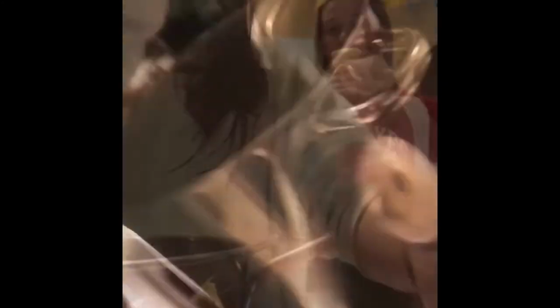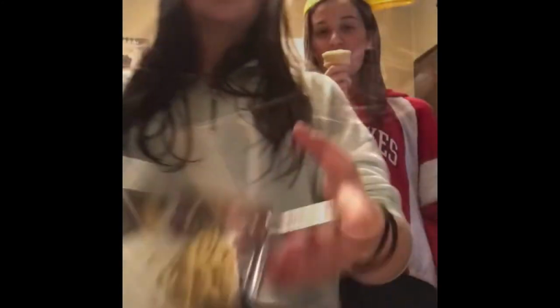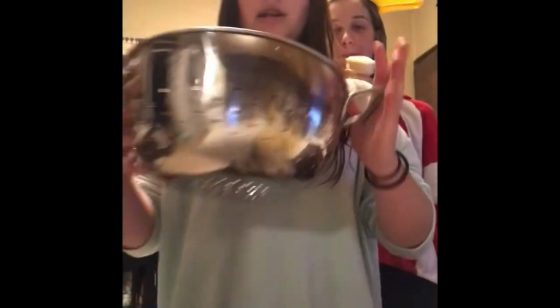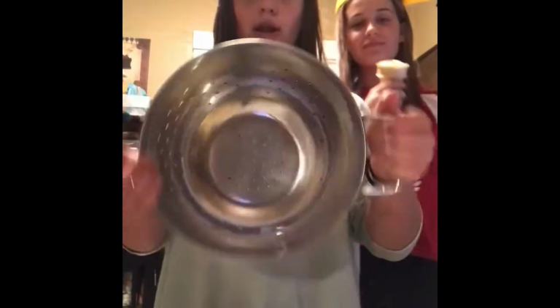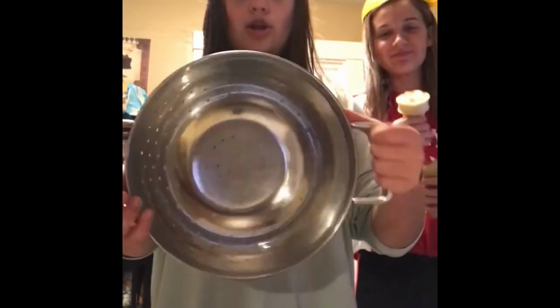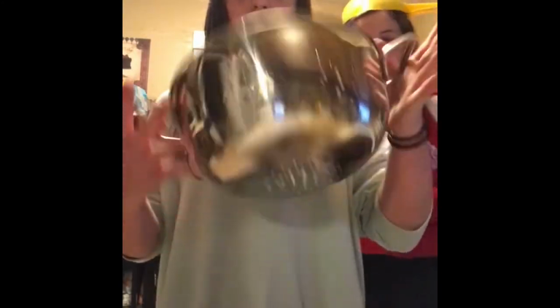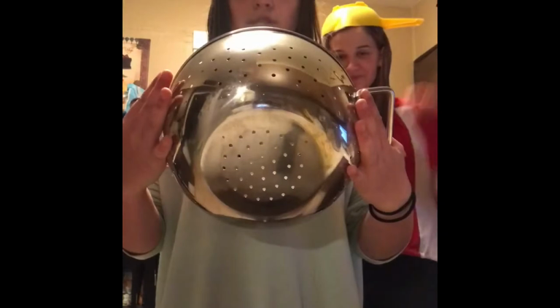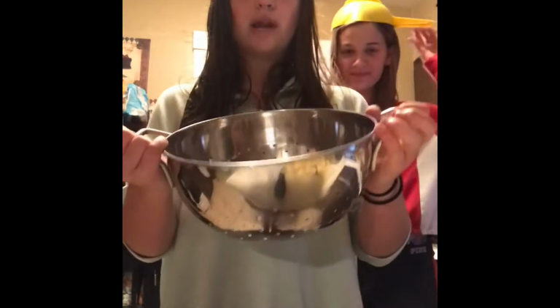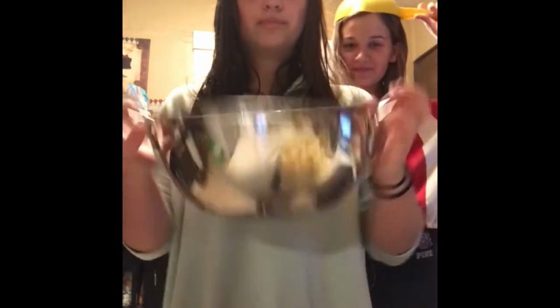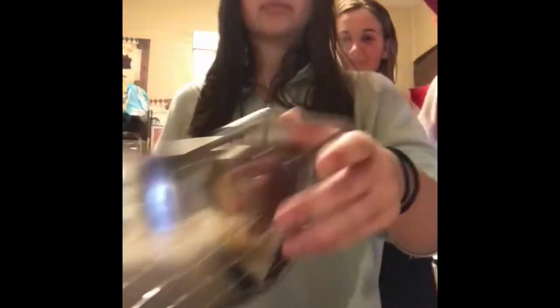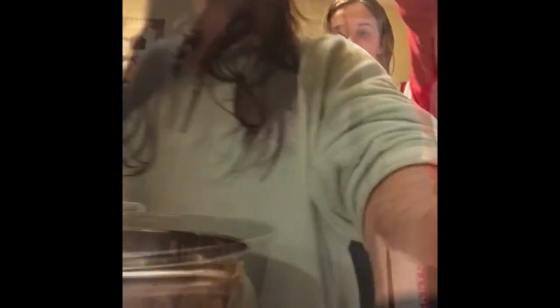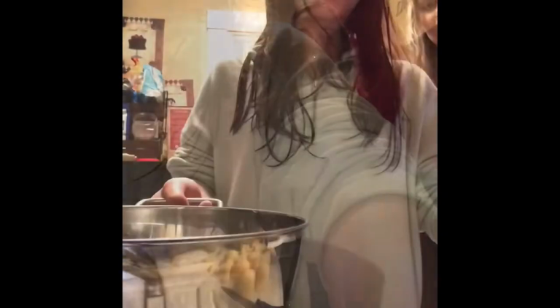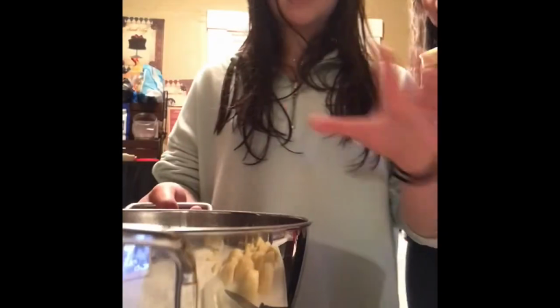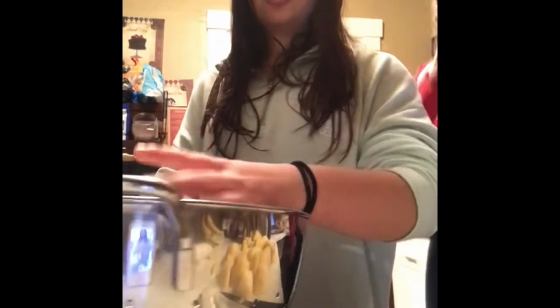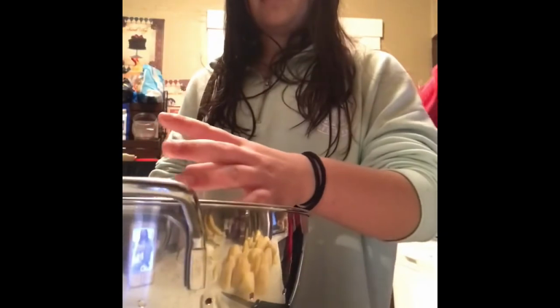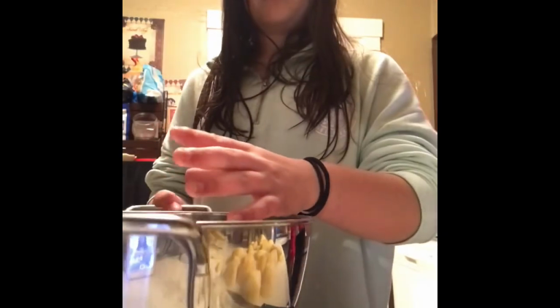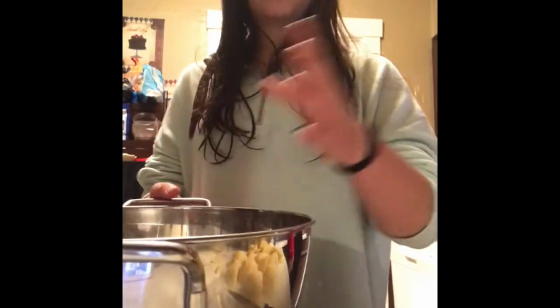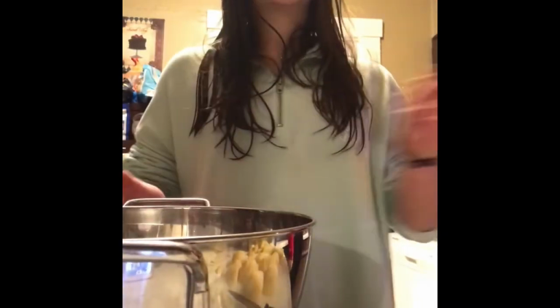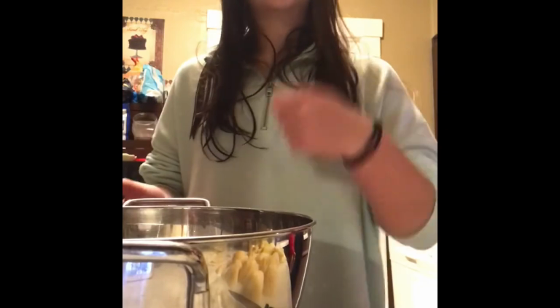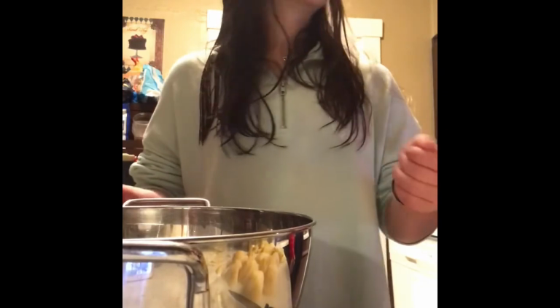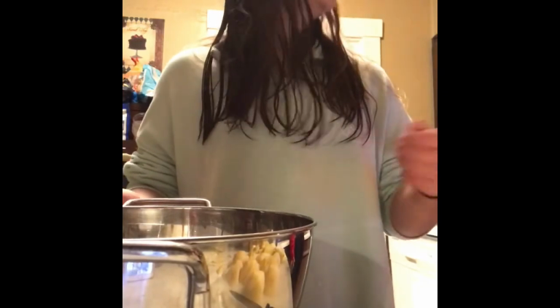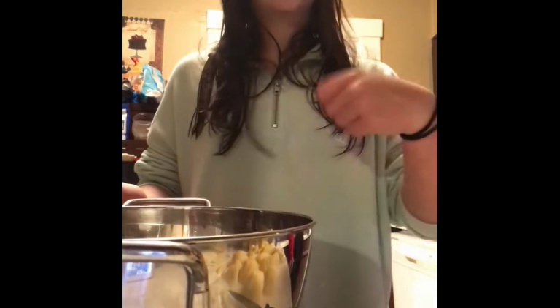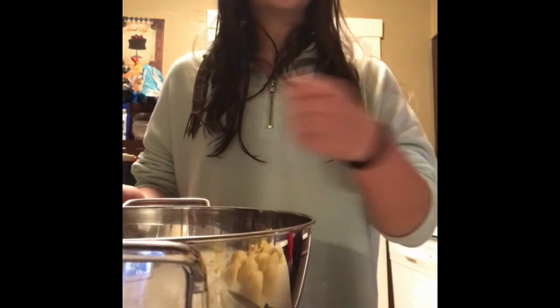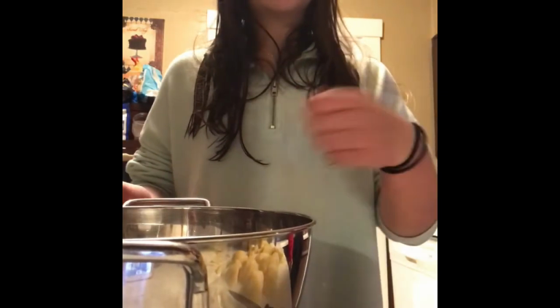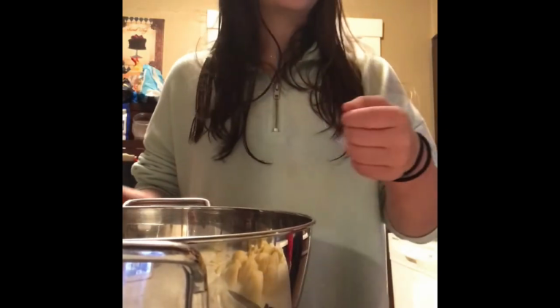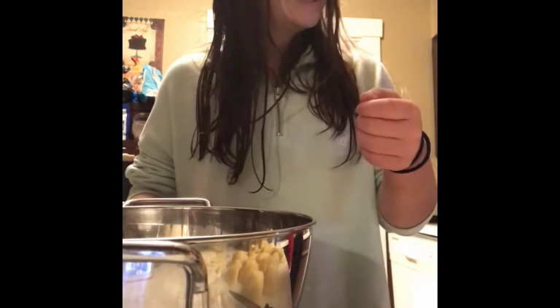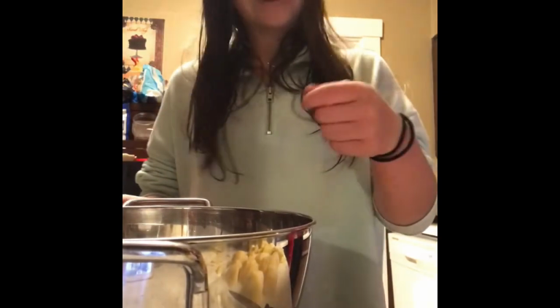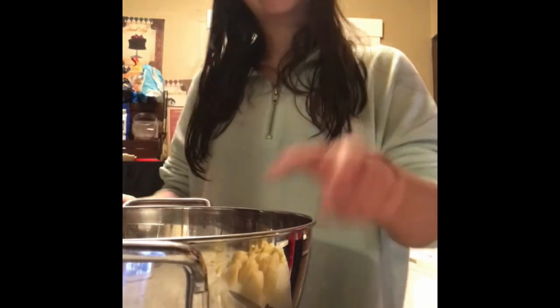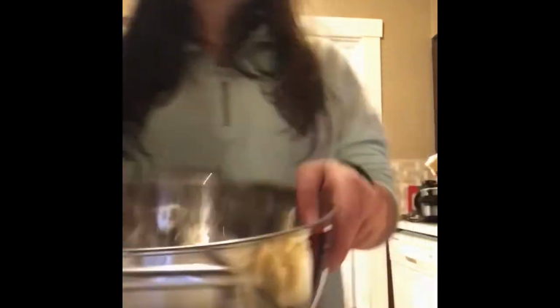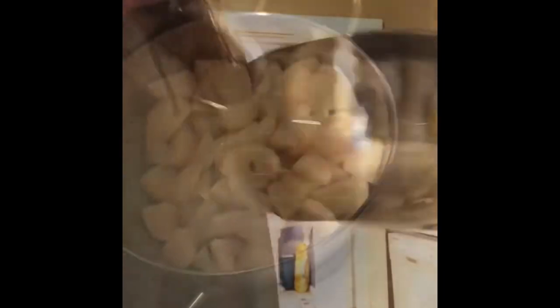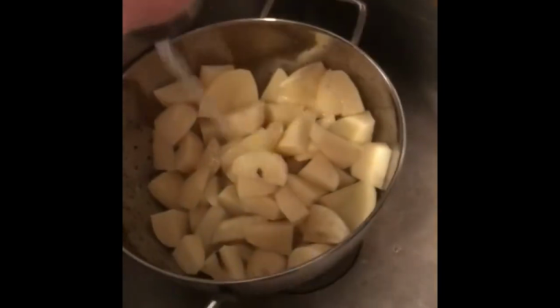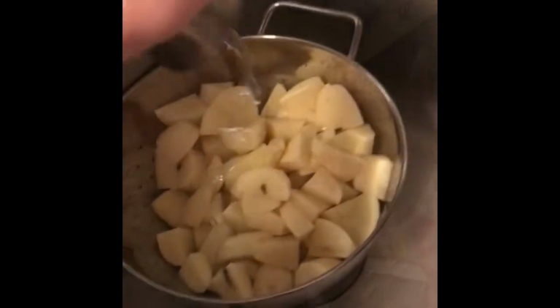Next, you're going to need a strainer, and you're going to need it twice so keep it out. Put all the potatoes in the strainer and then rinse them under water to get any leftover dirt off.